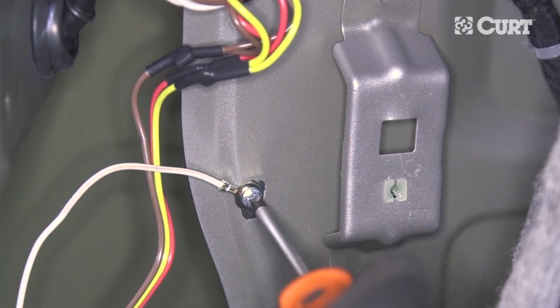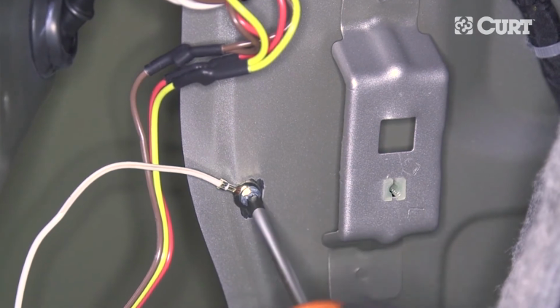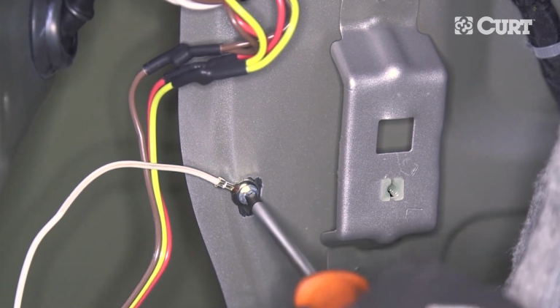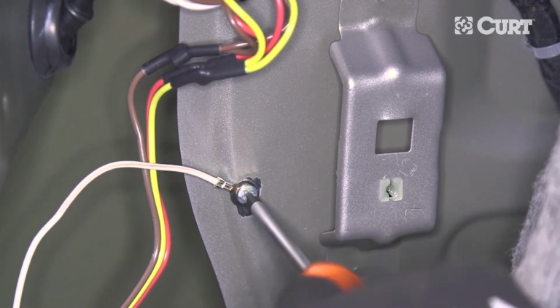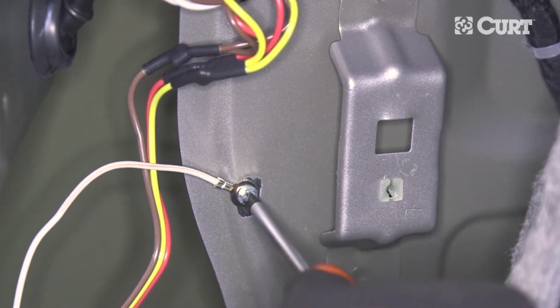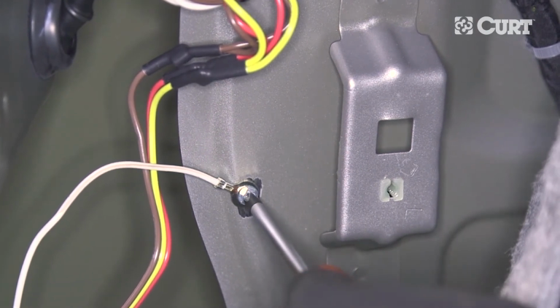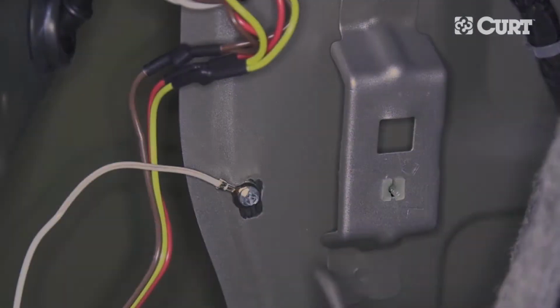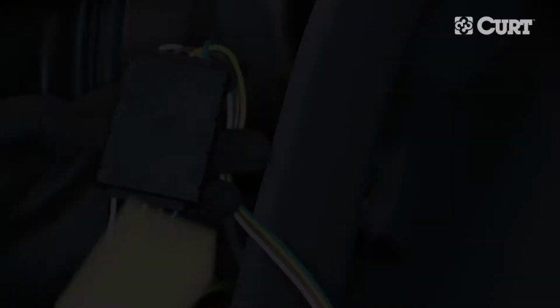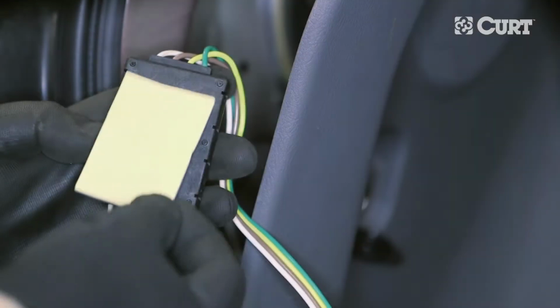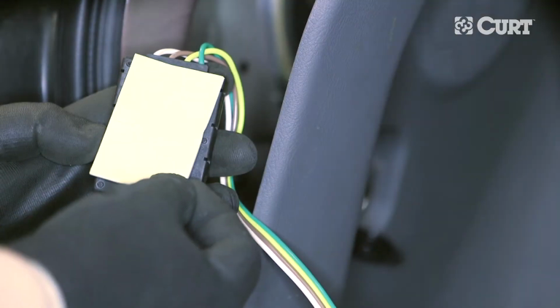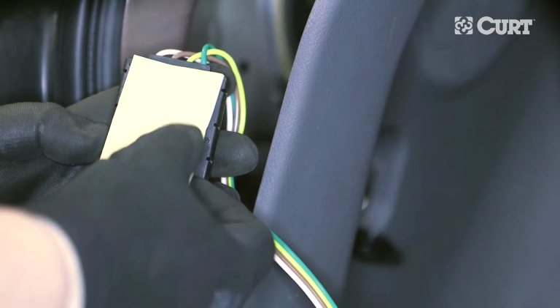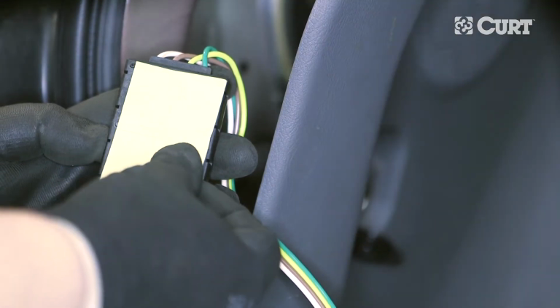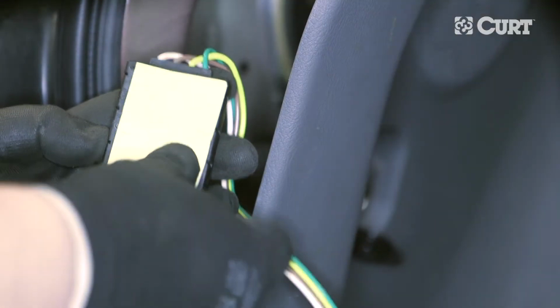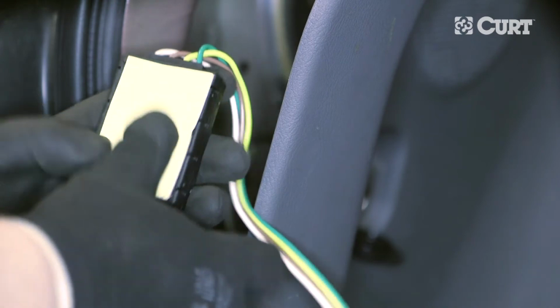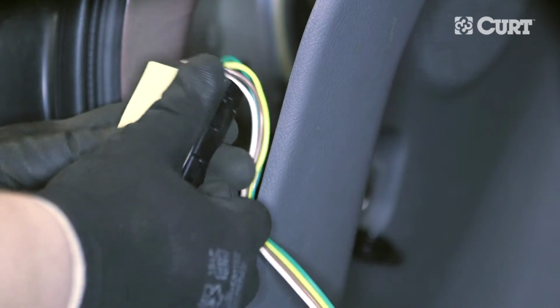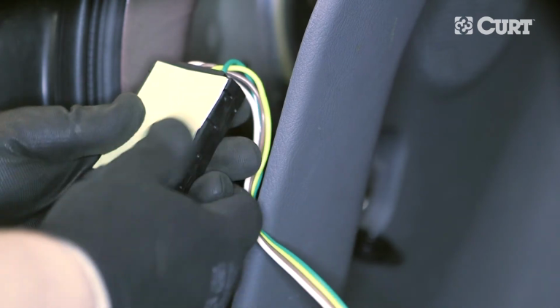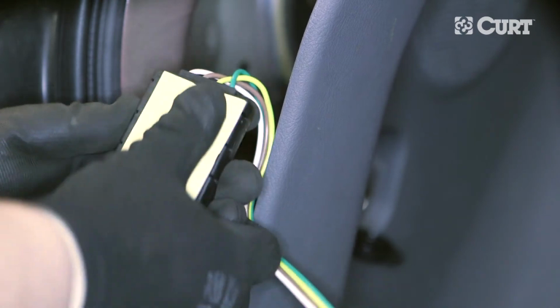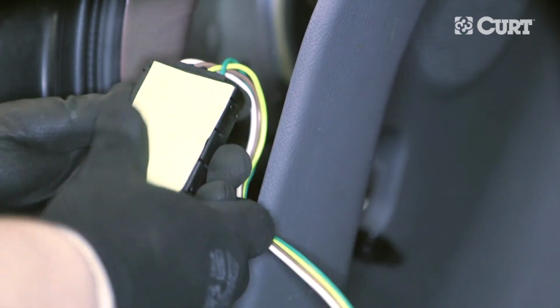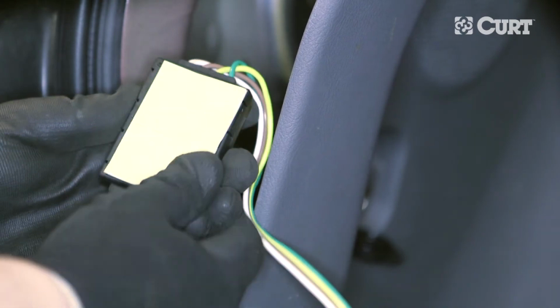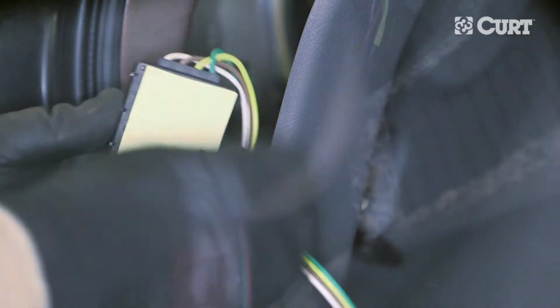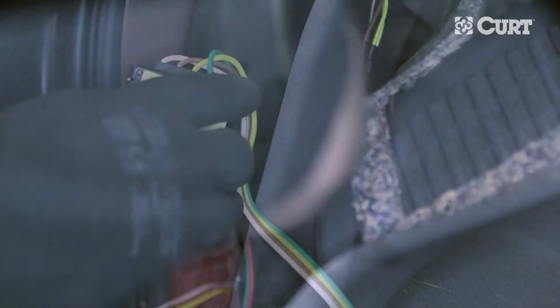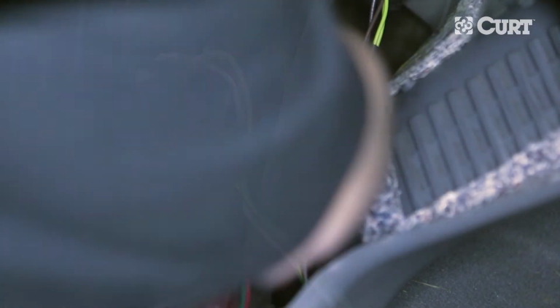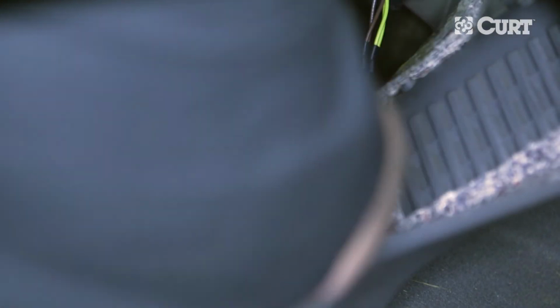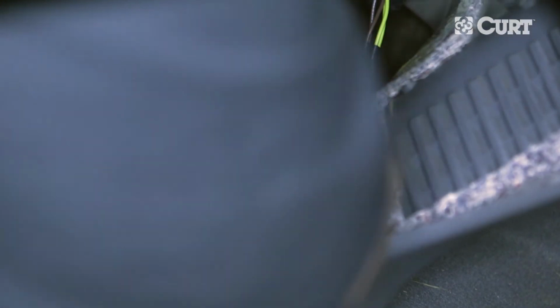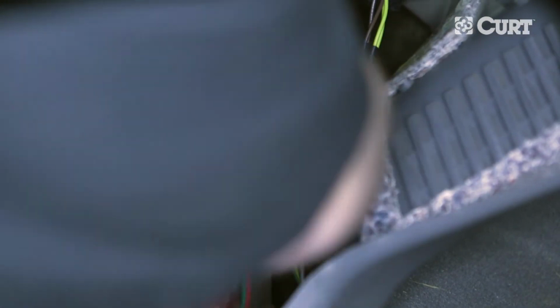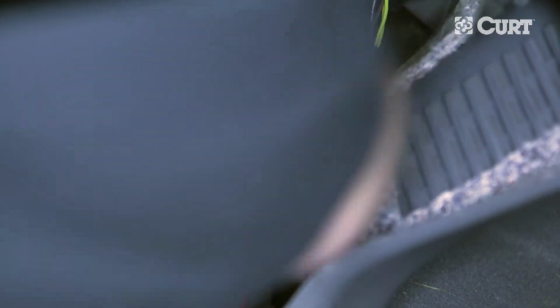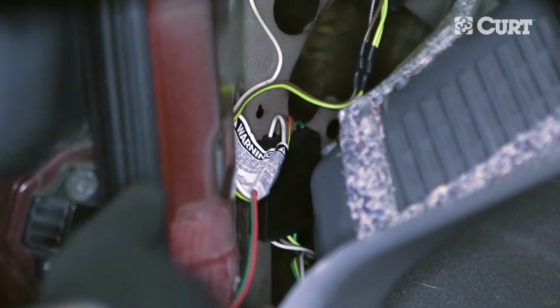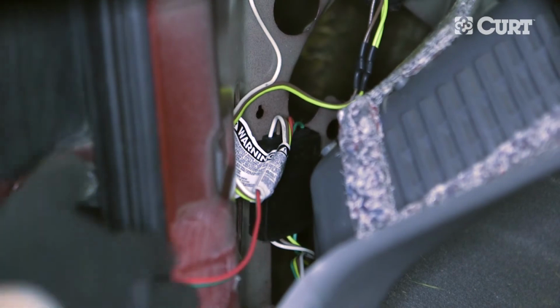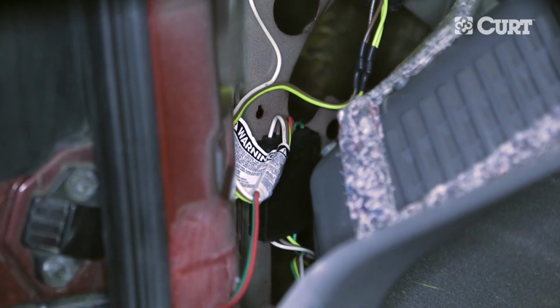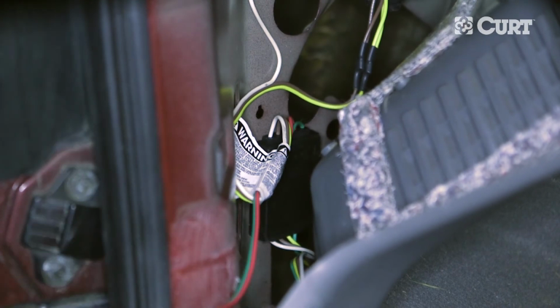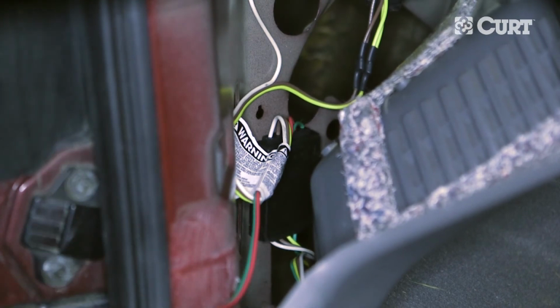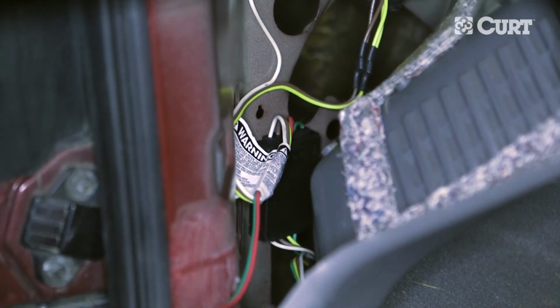Find a suitable mounting location for the black converter box. Using the supplied double-sided tape, adhere the converter box to your chosen location. We recommend a flat surface protected from road debris, as shown here.